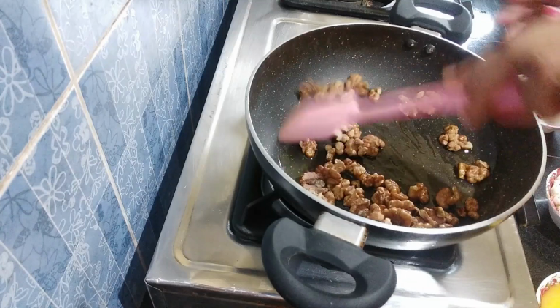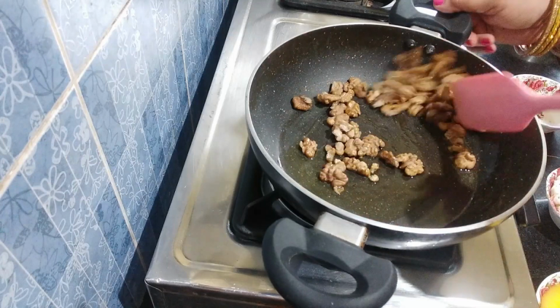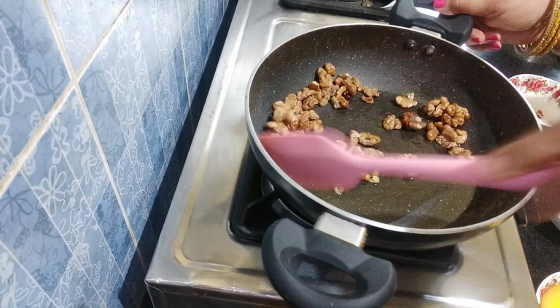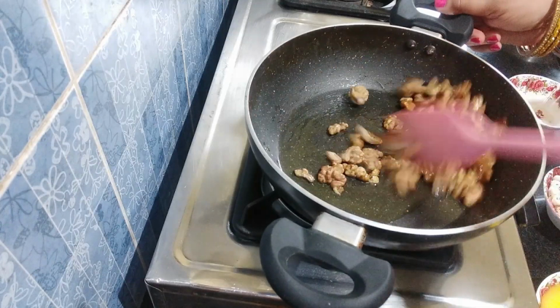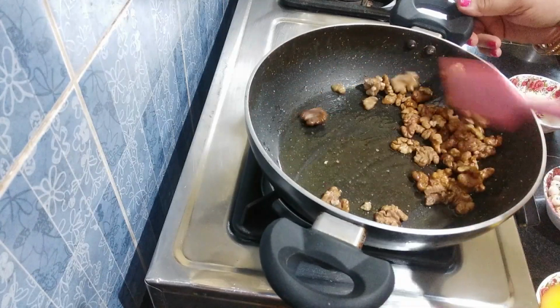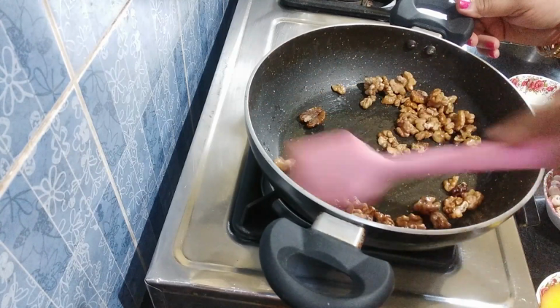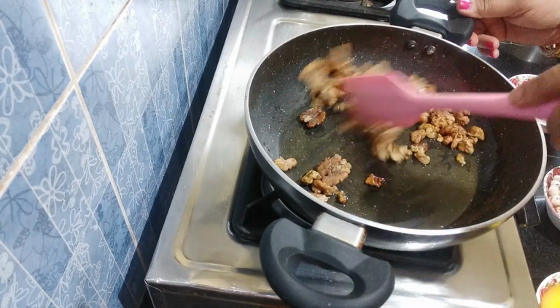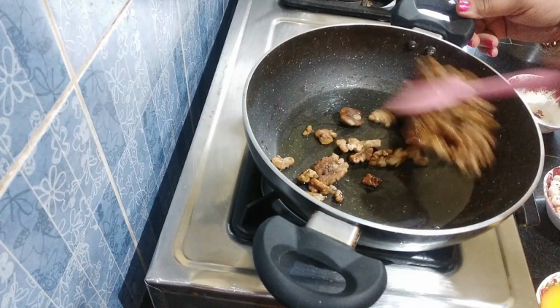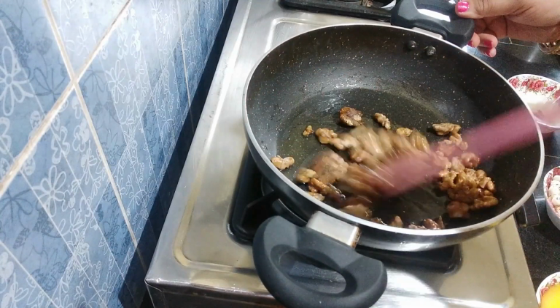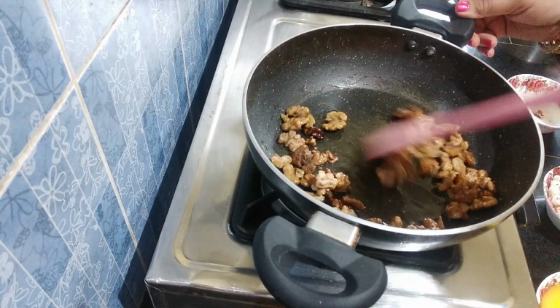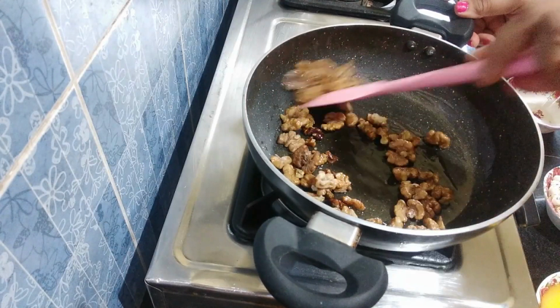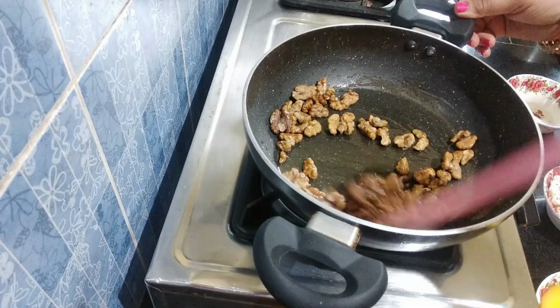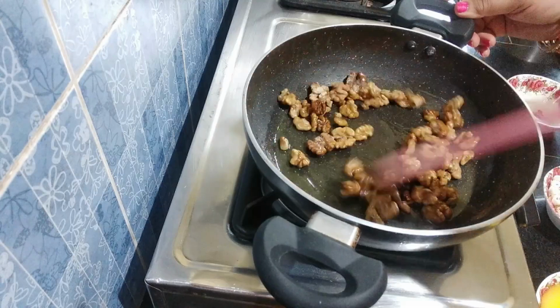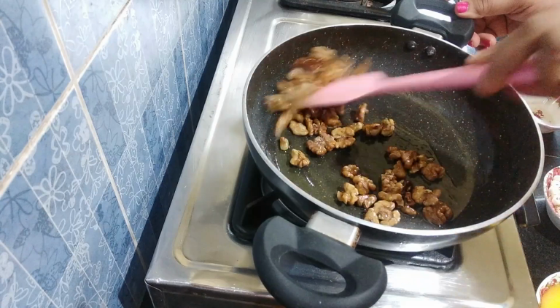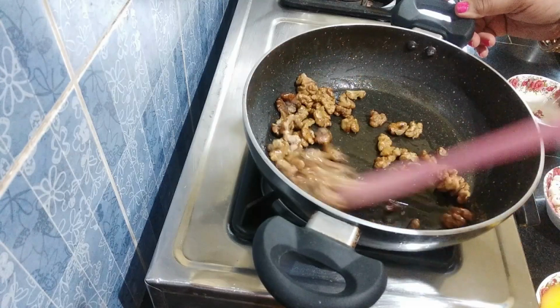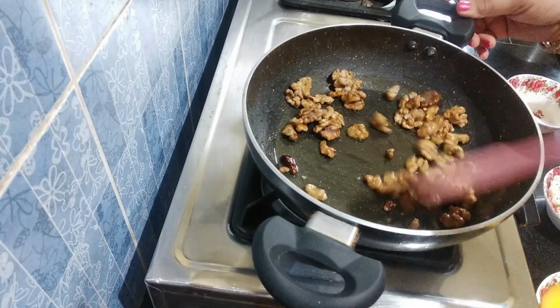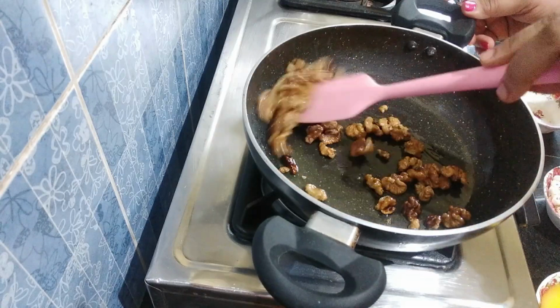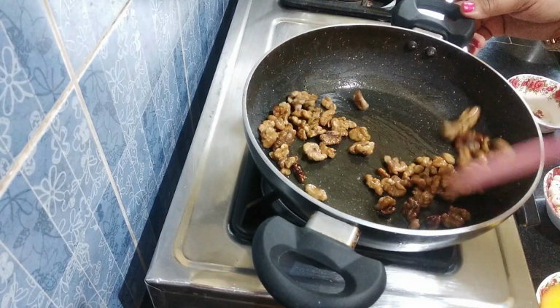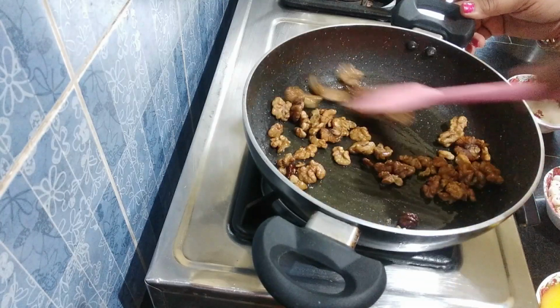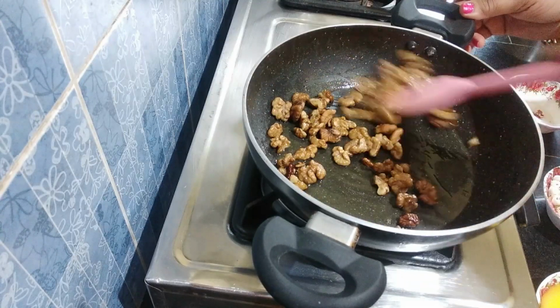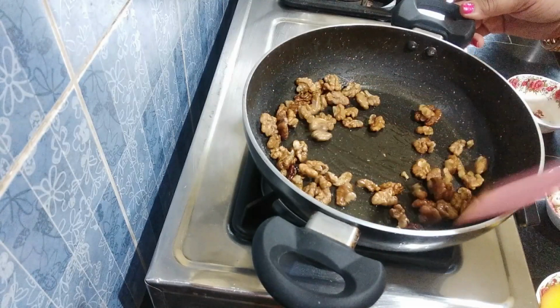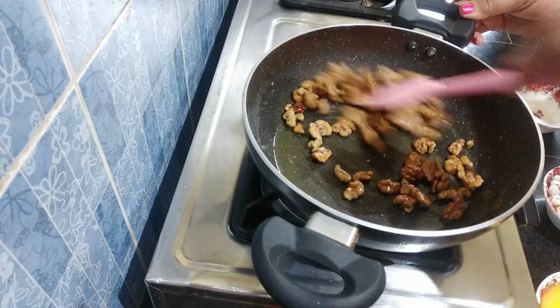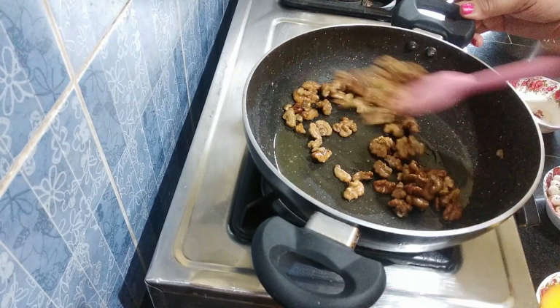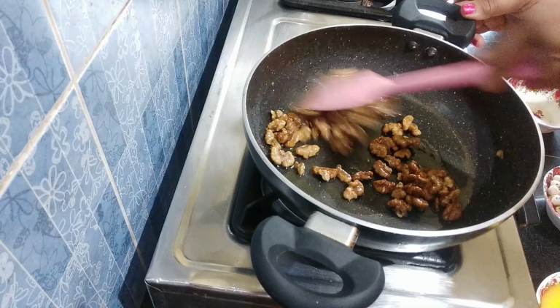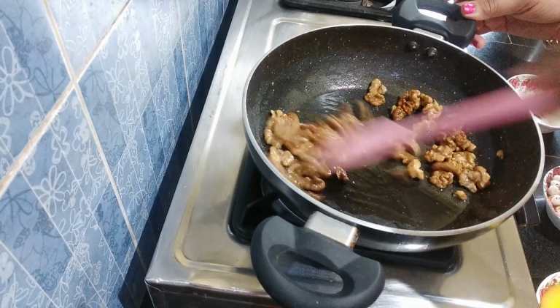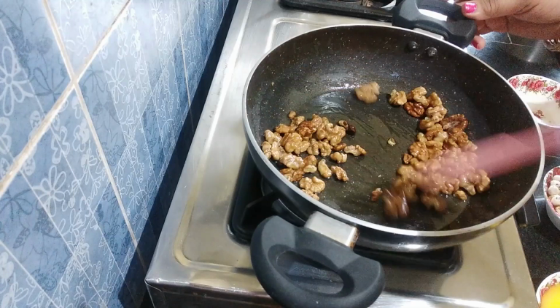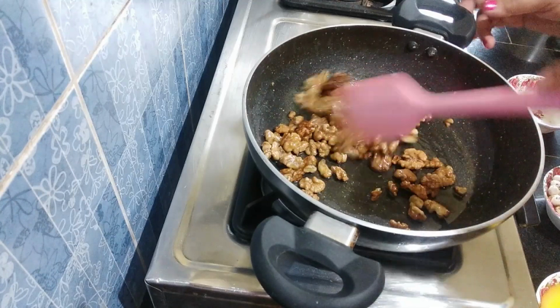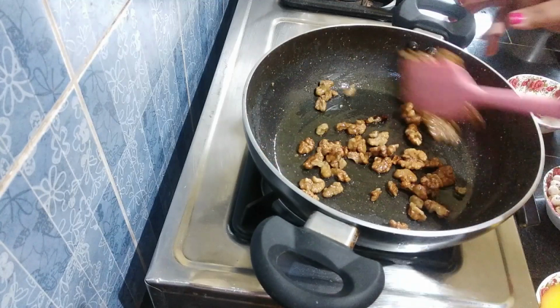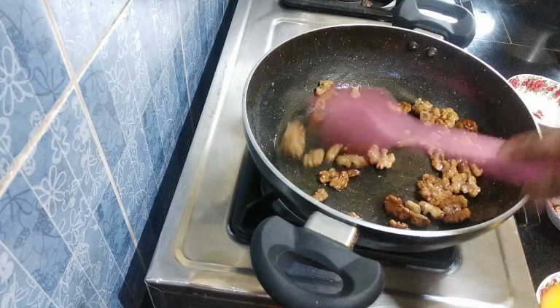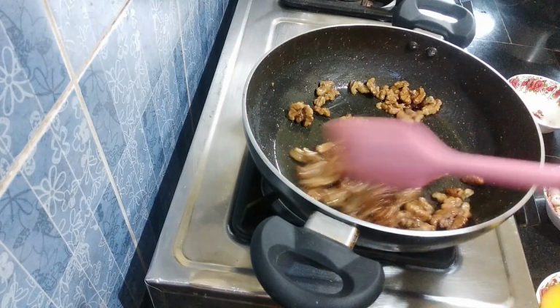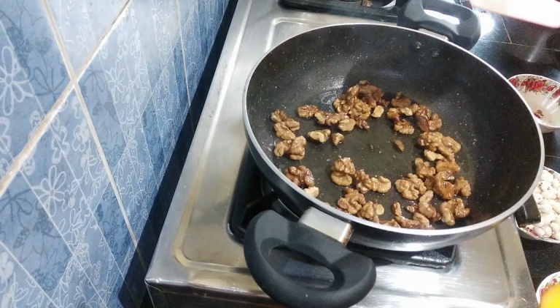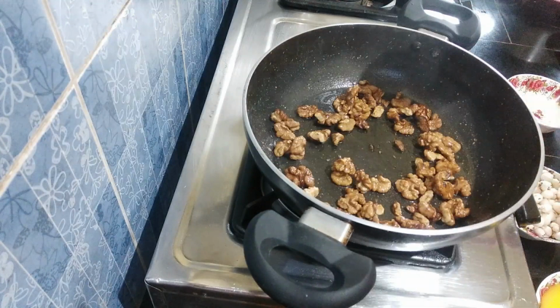We will put the dry food in the sauce. This is a great flavor to make — a great flavor of the sauce.